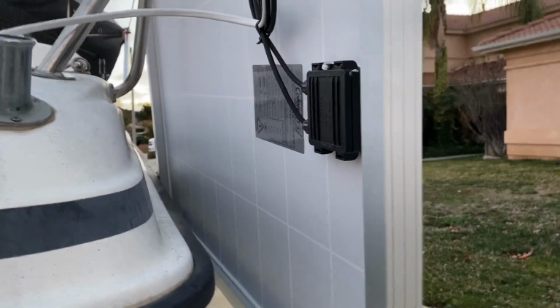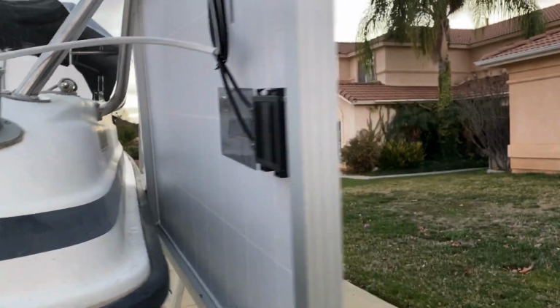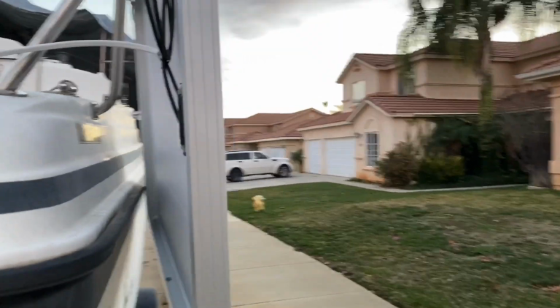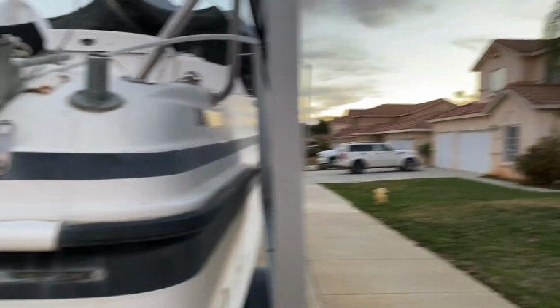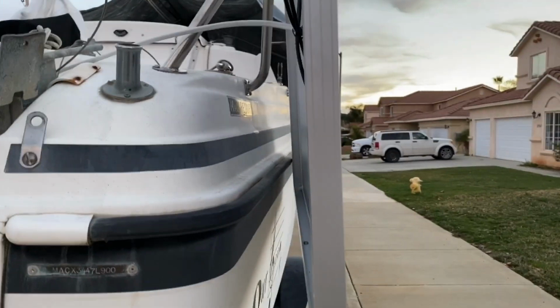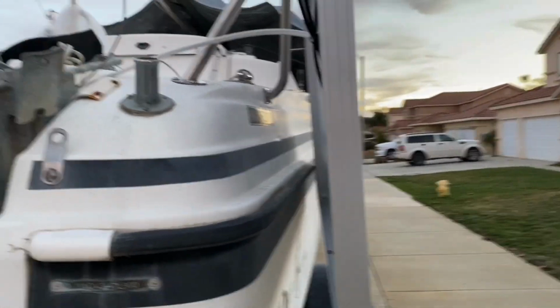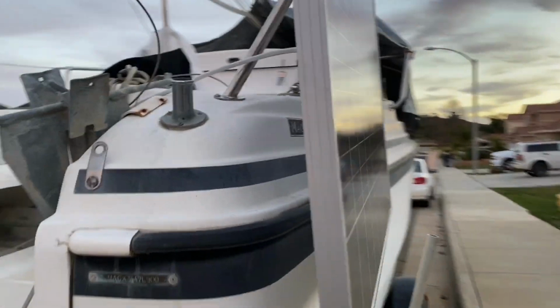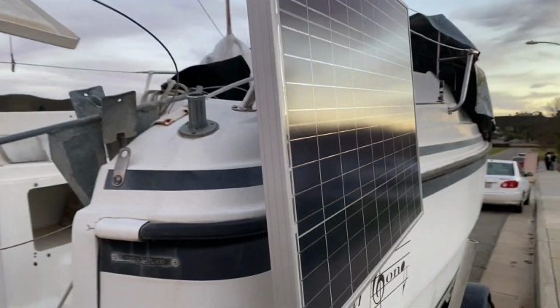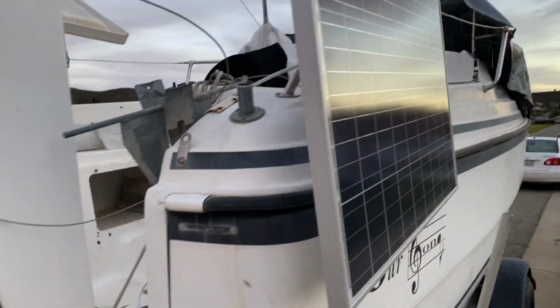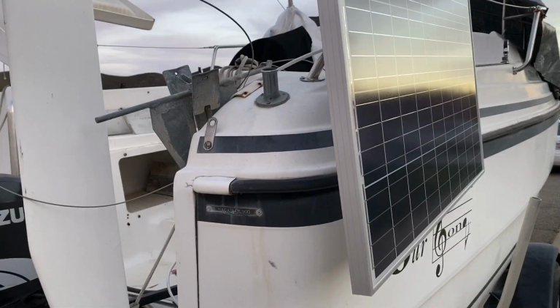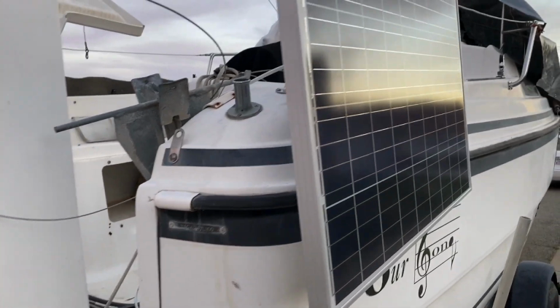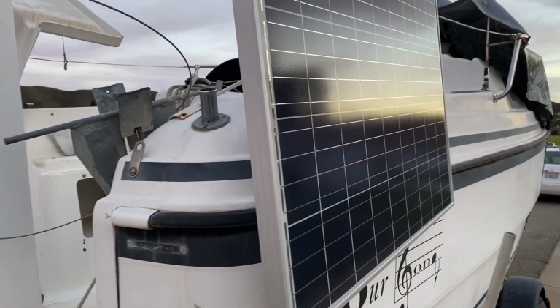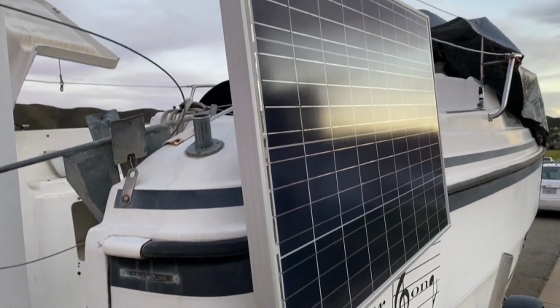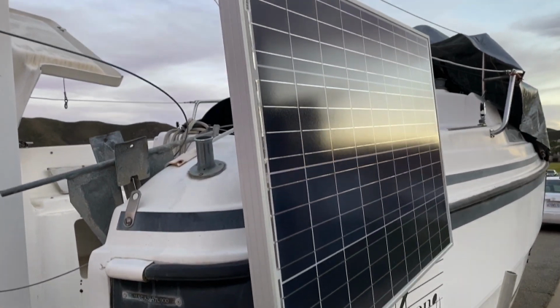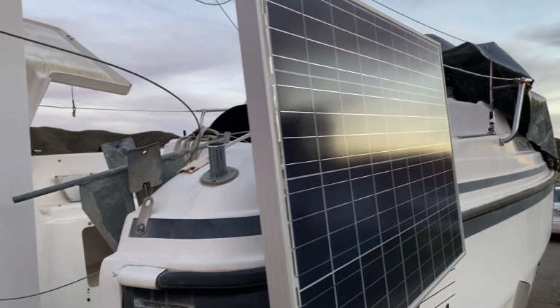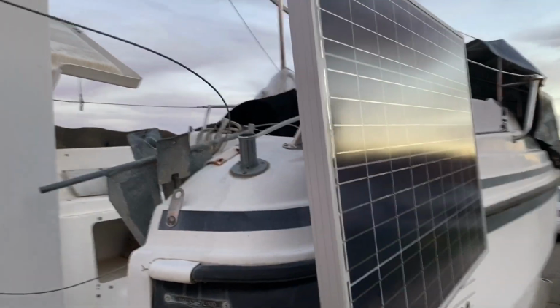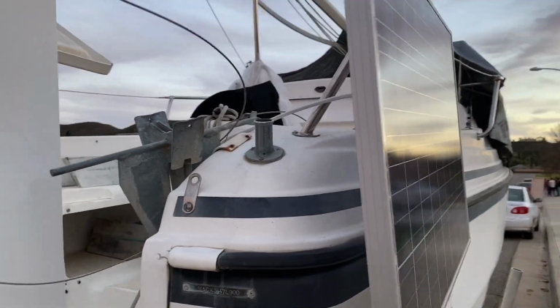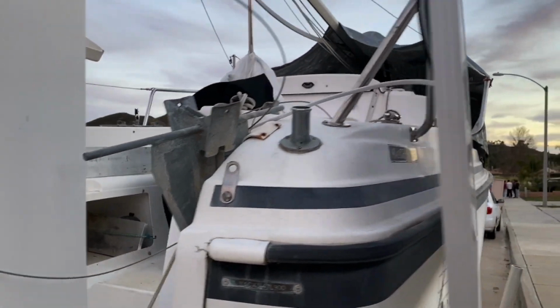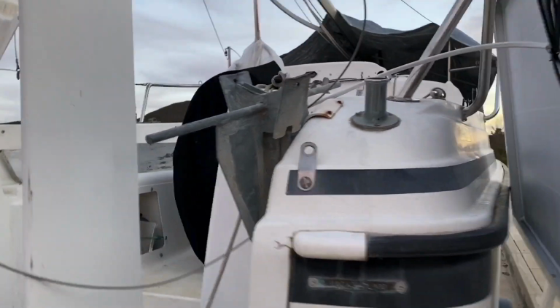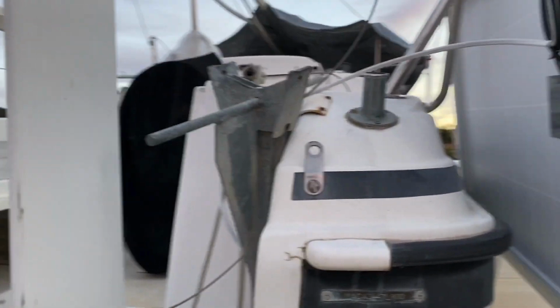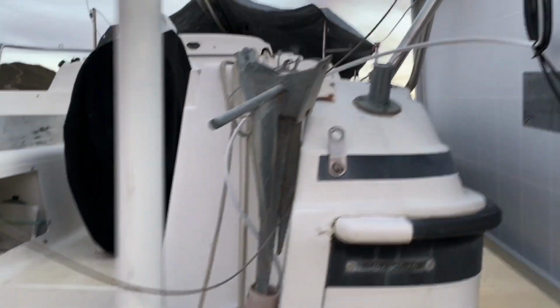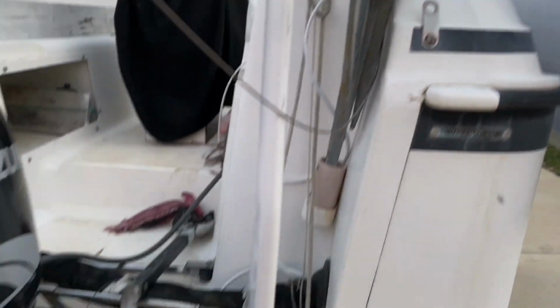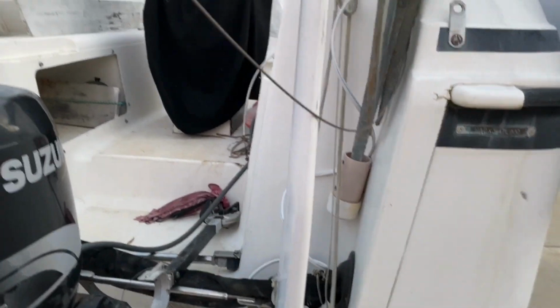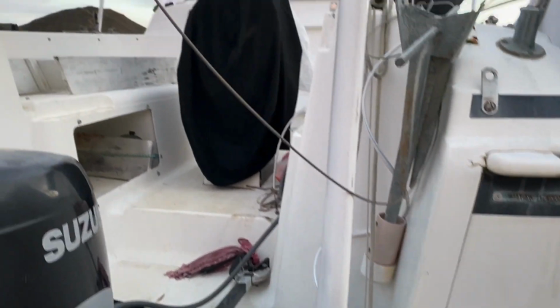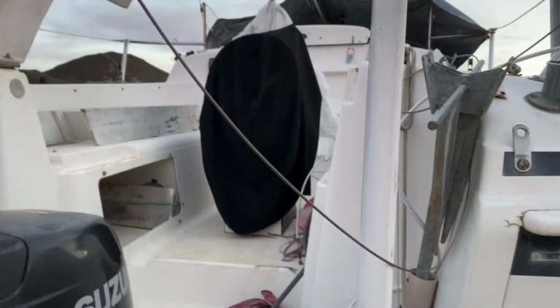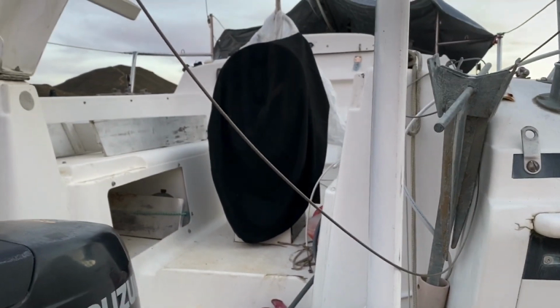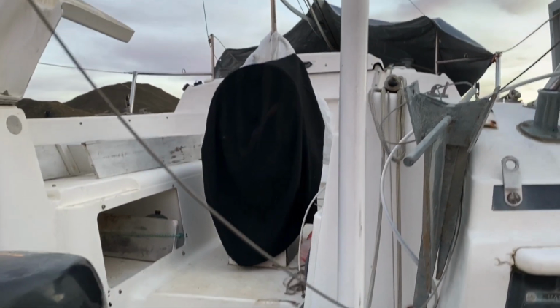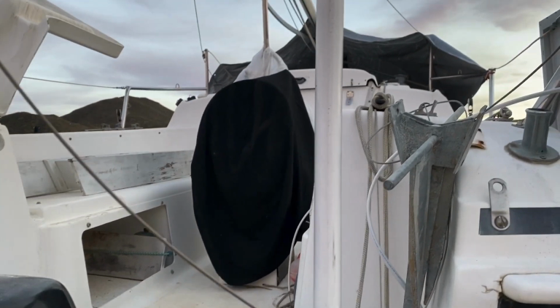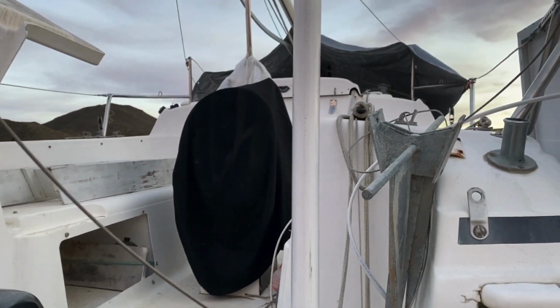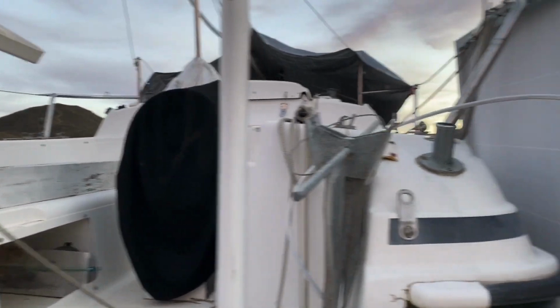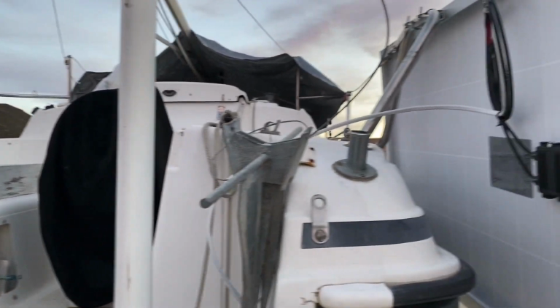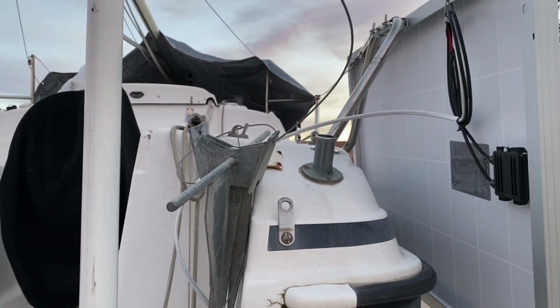It's just this 100-watt panel I got from Costco — pretty cheap. I just have it wired, though it's kind of a mess, but that was one of the things that I did.